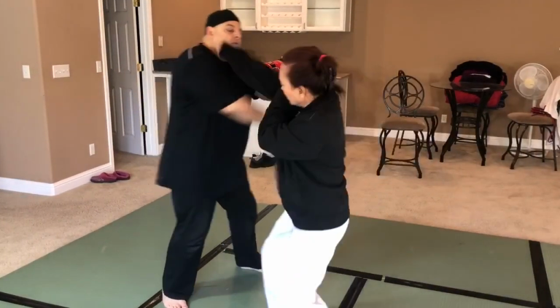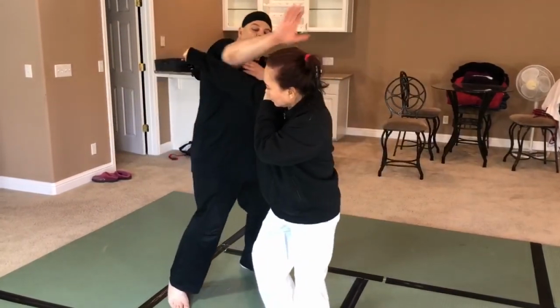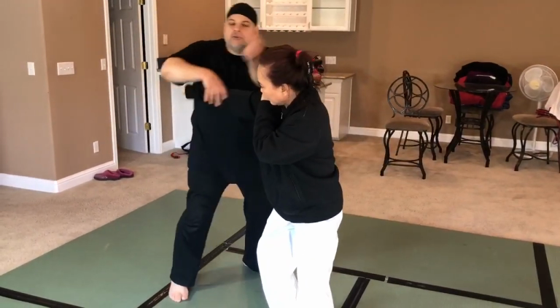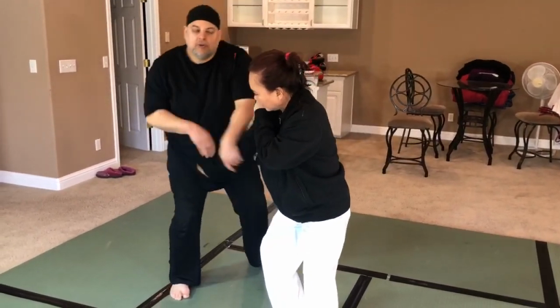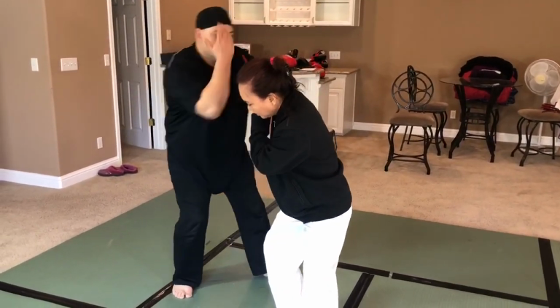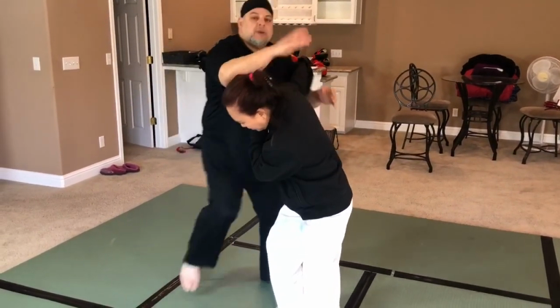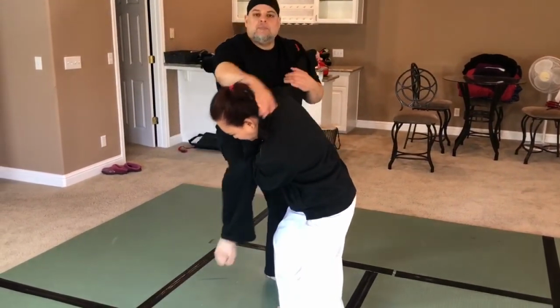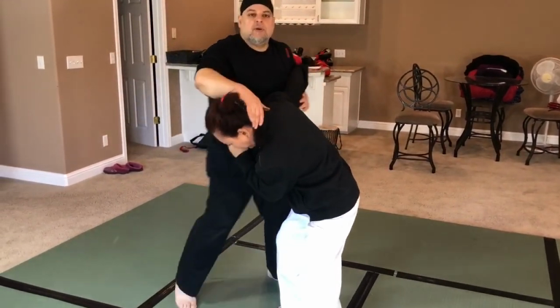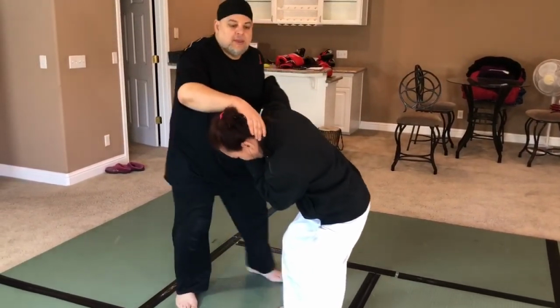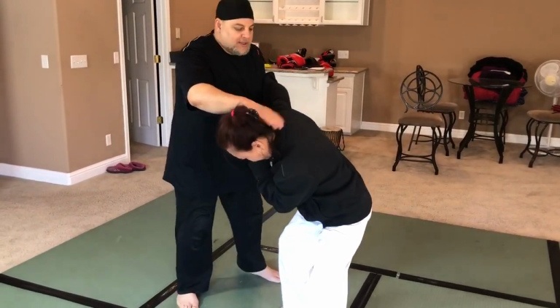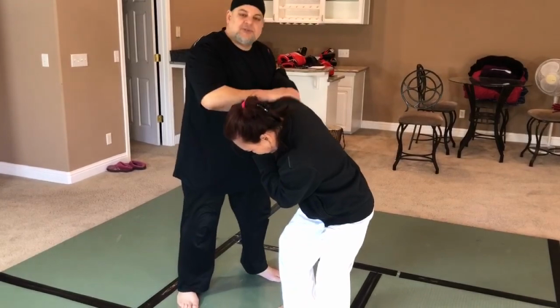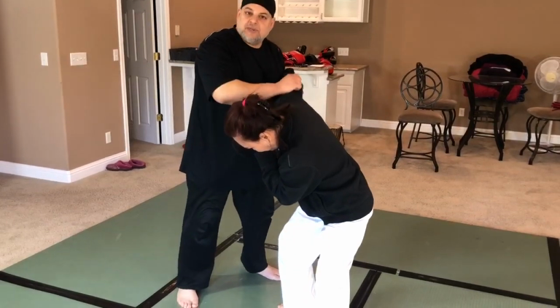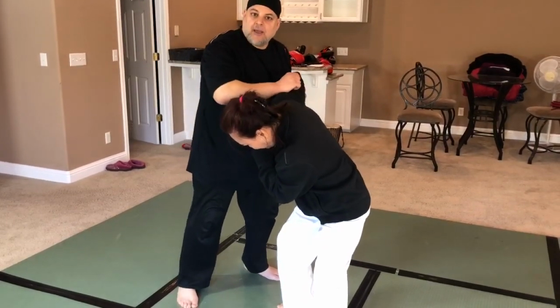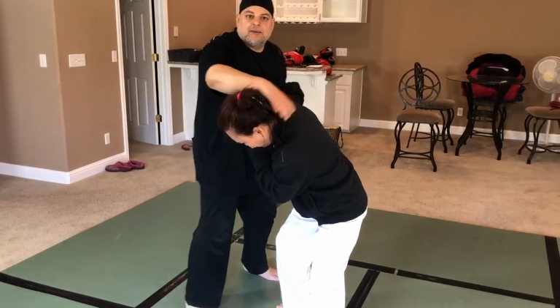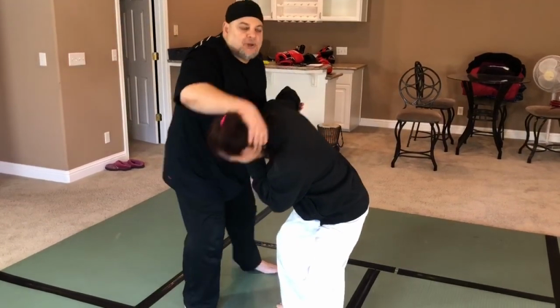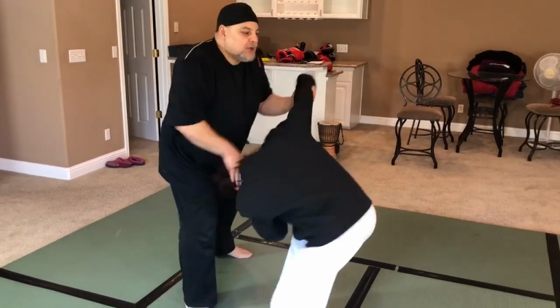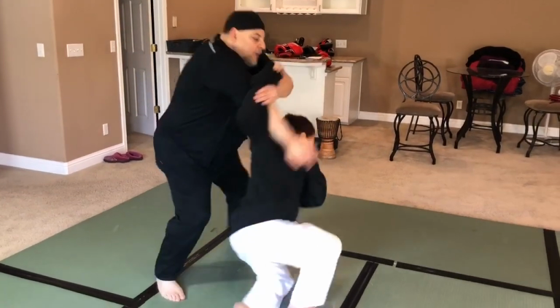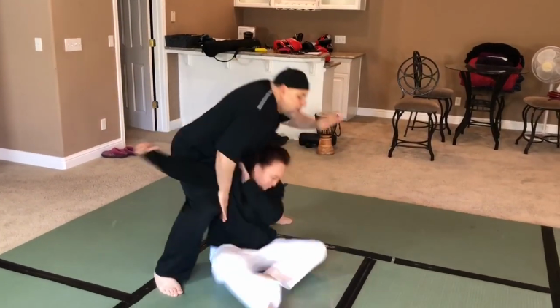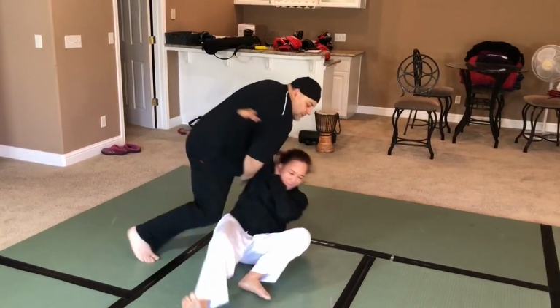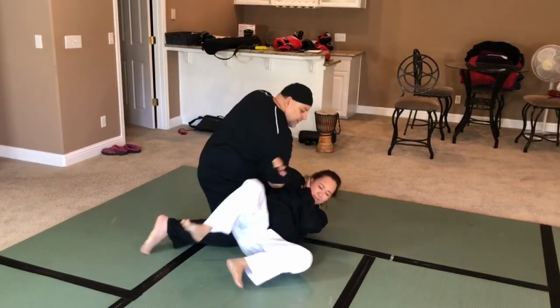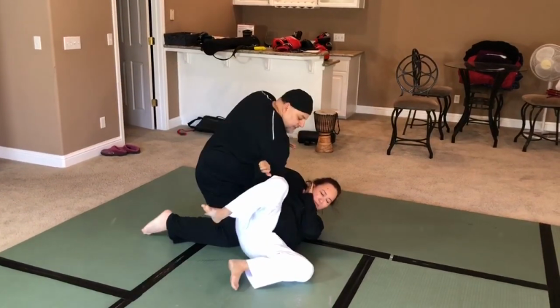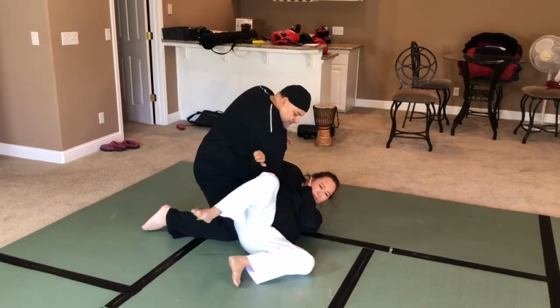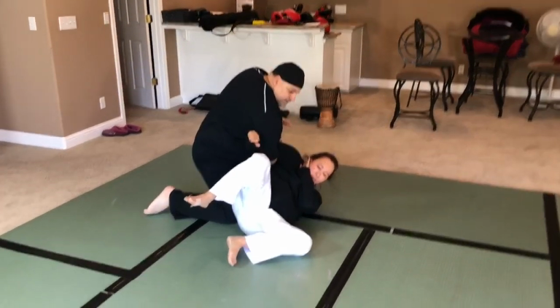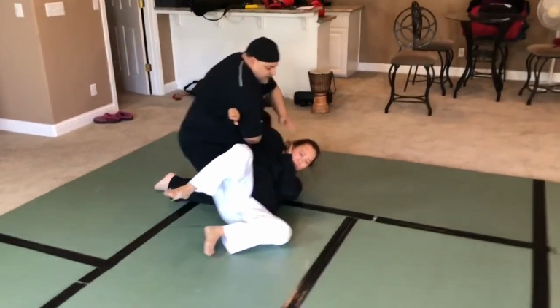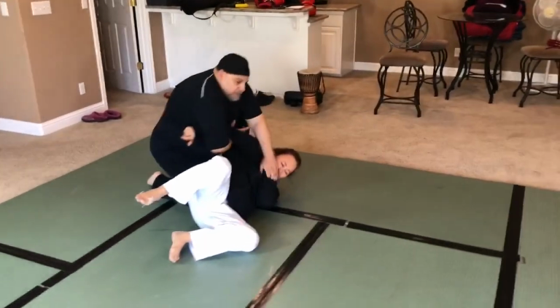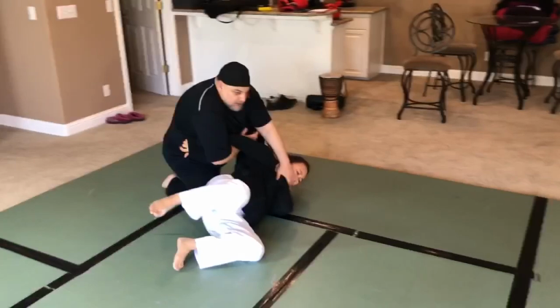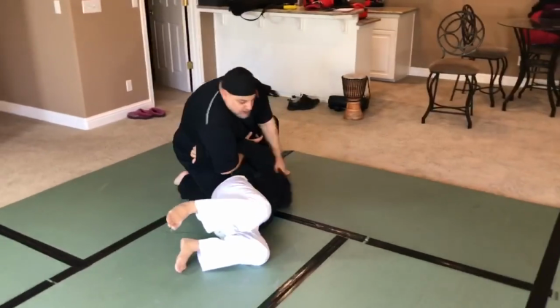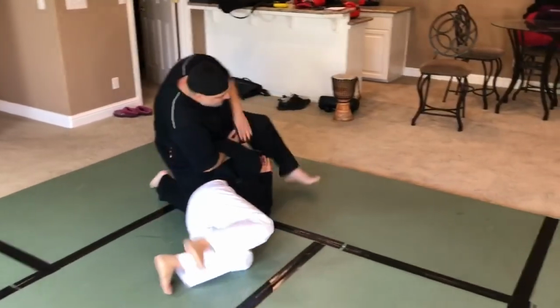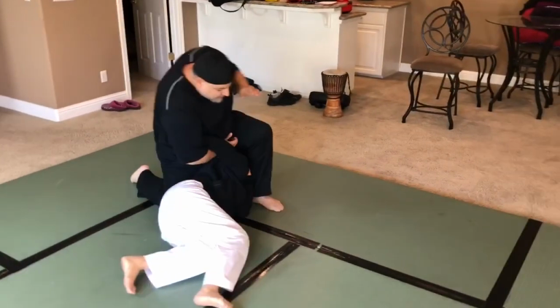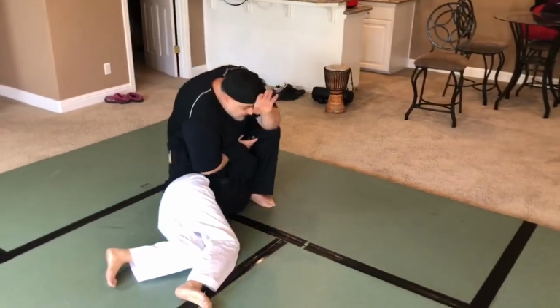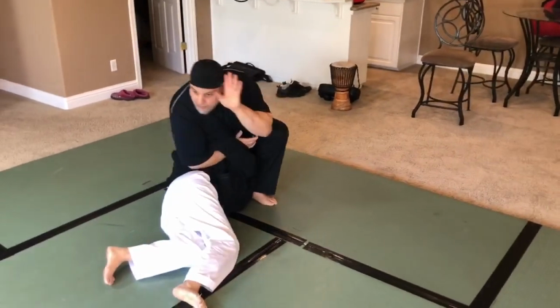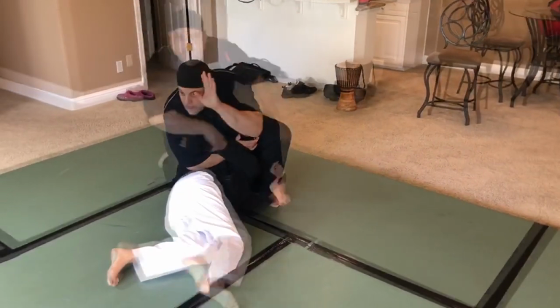One, two, three, boom. It's her slippery jacket. She starts to go, I wrap. There, got it that time. Pull the chin back, step in, lock.